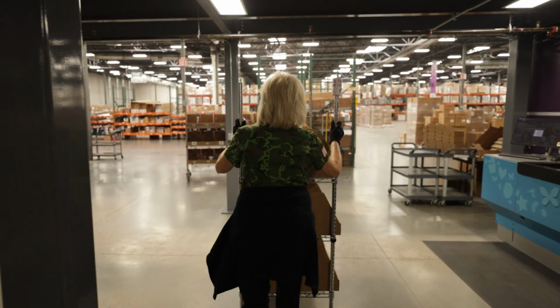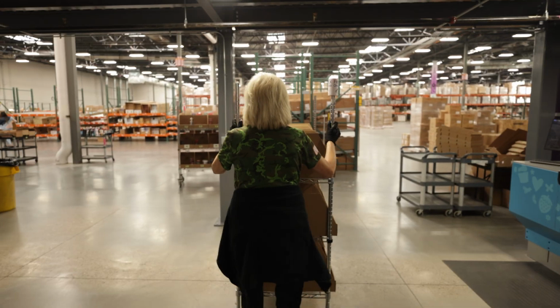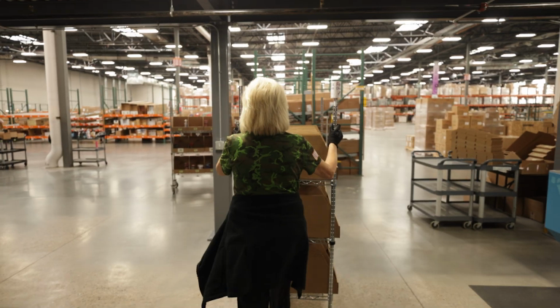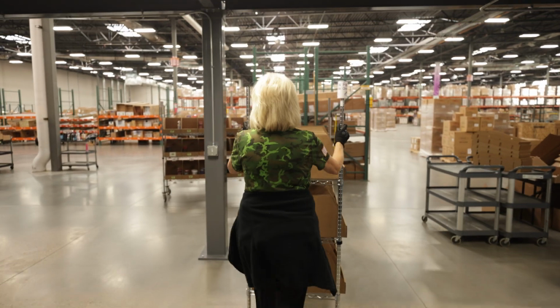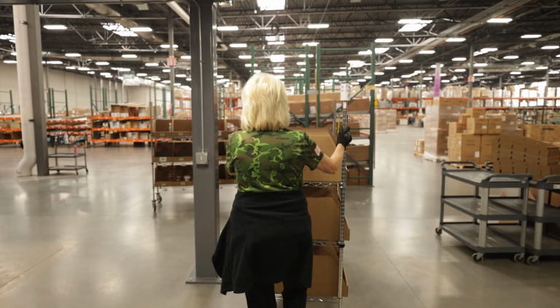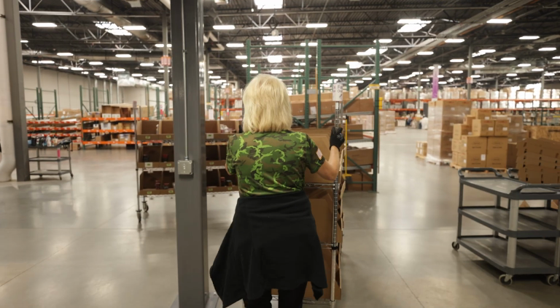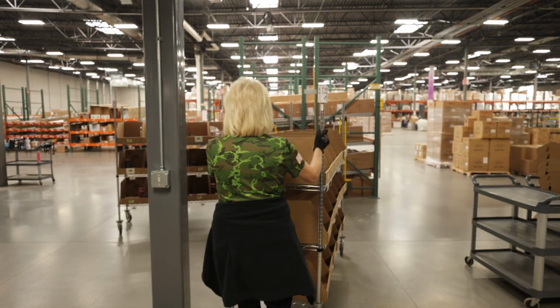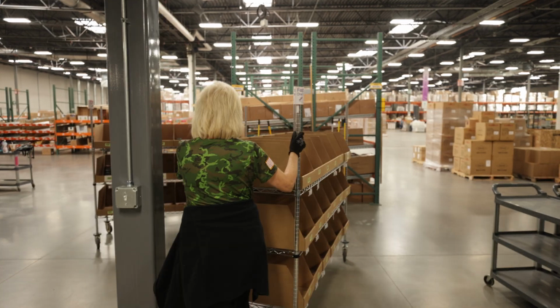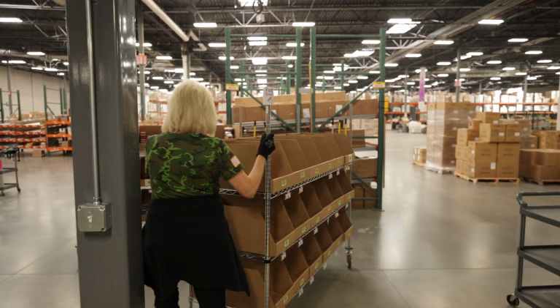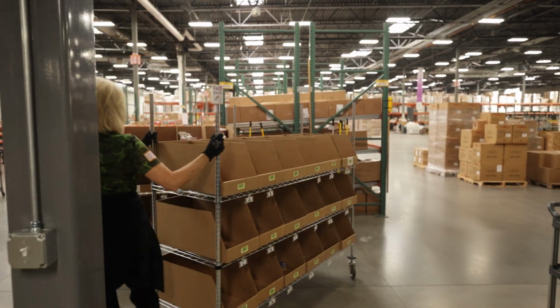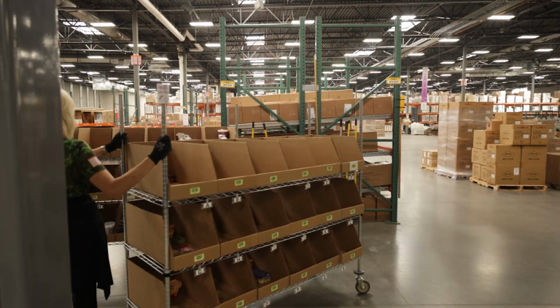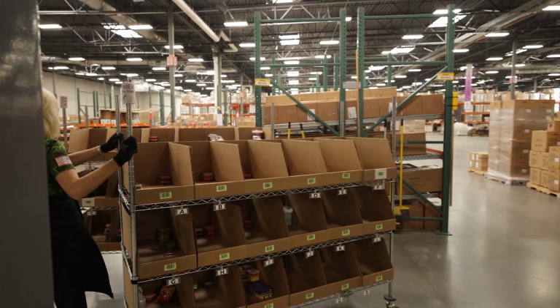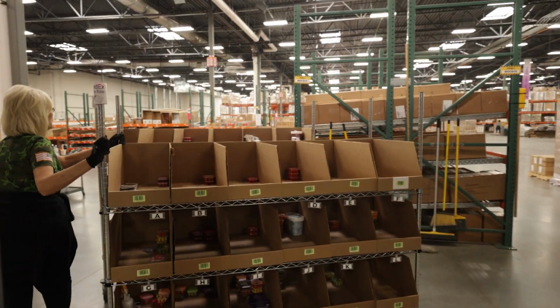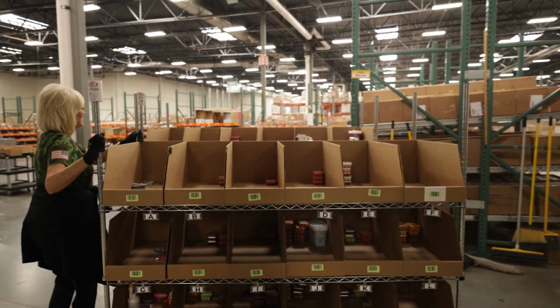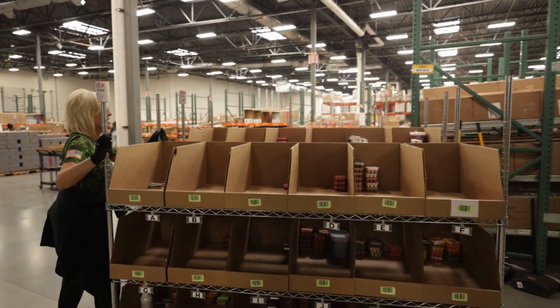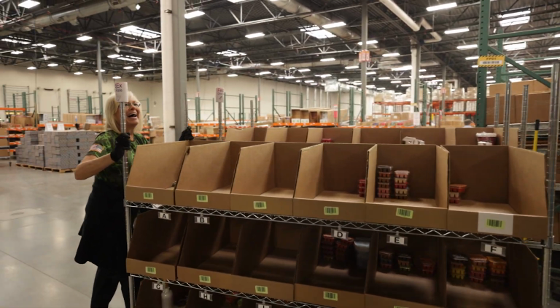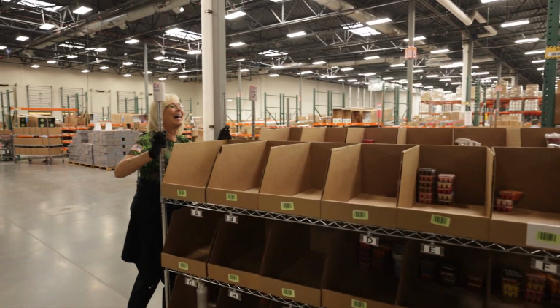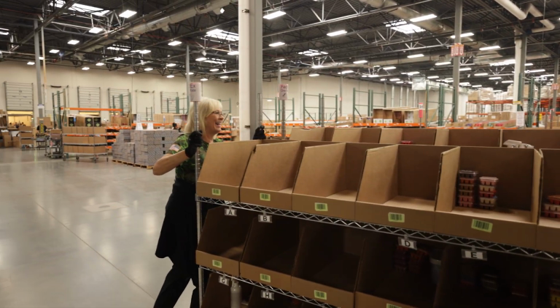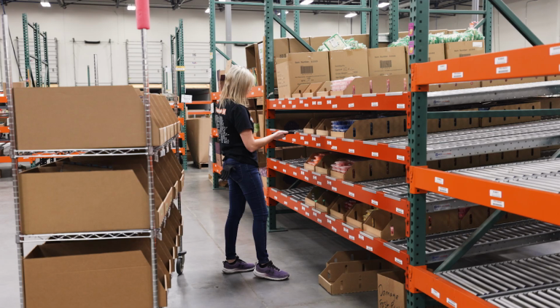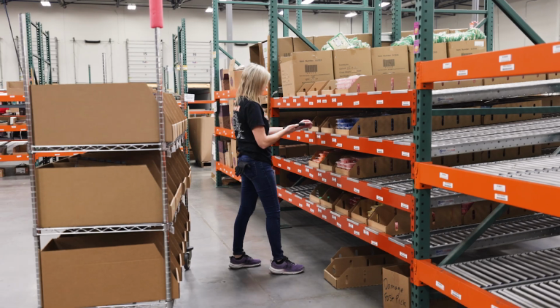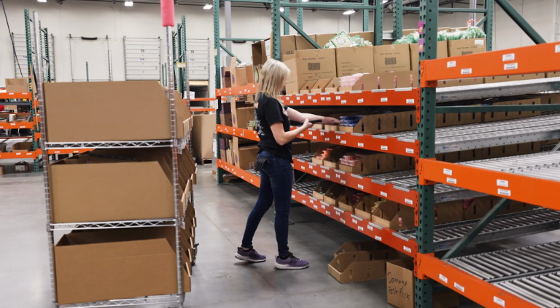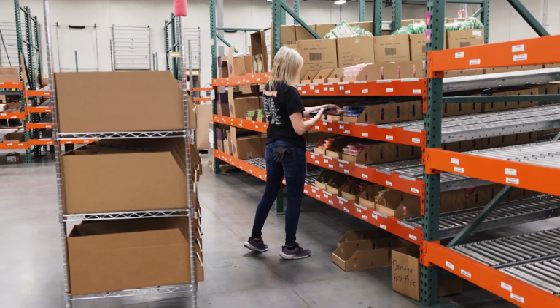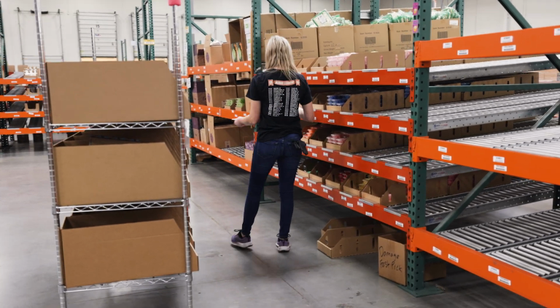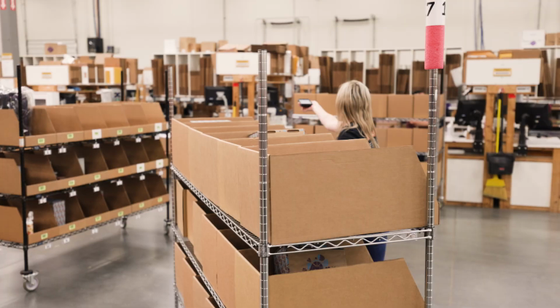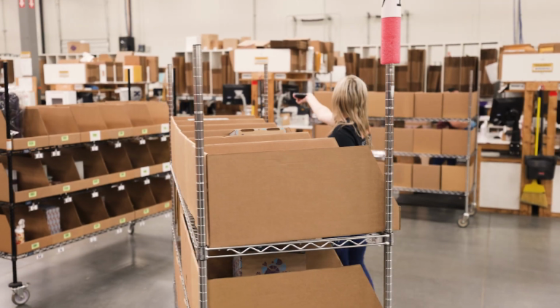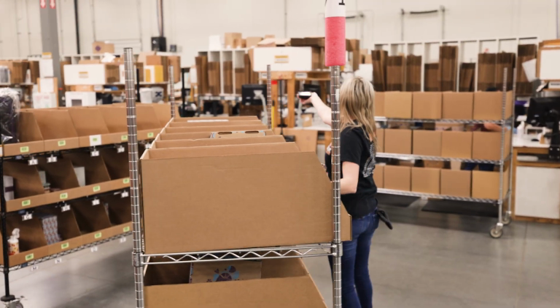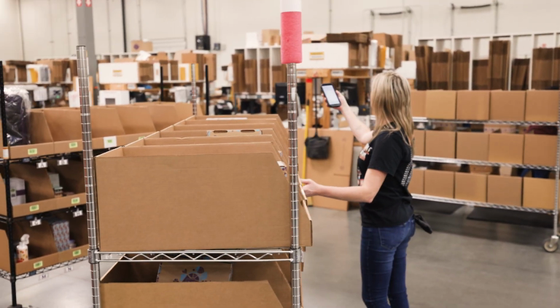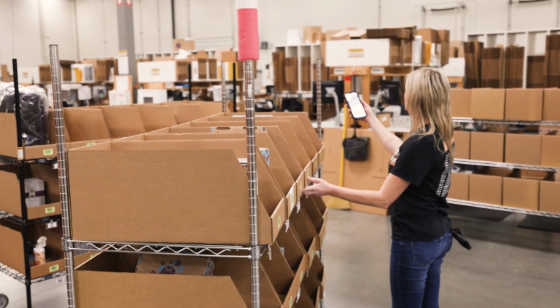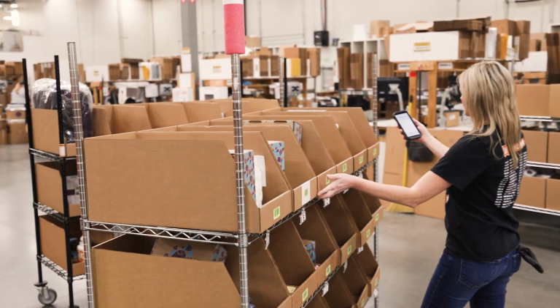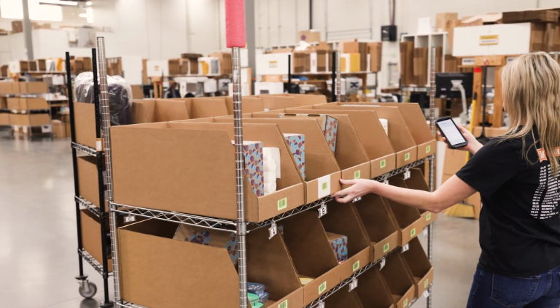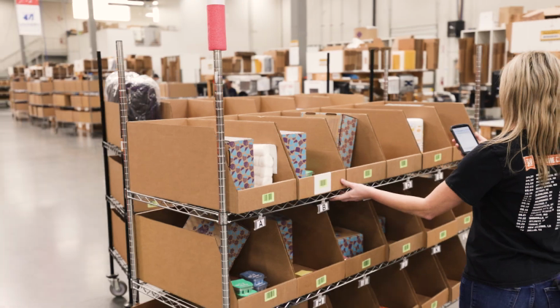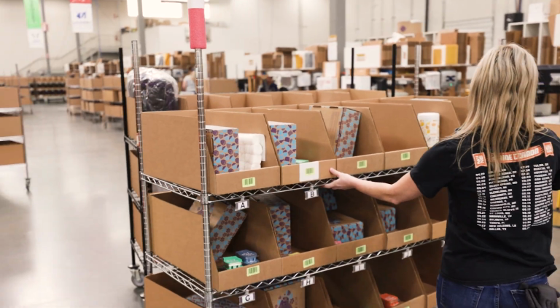Once all AutoStore picks are complete, the cart is staged for the fast pick line. This is where we house our quickest selling items. Employees scan each product location and tote before leaving the carts at packing stations to be shipped.